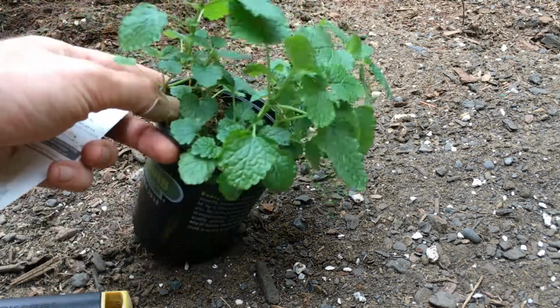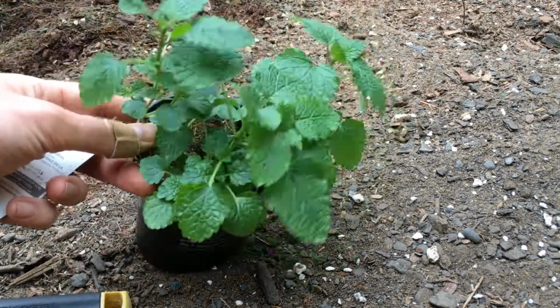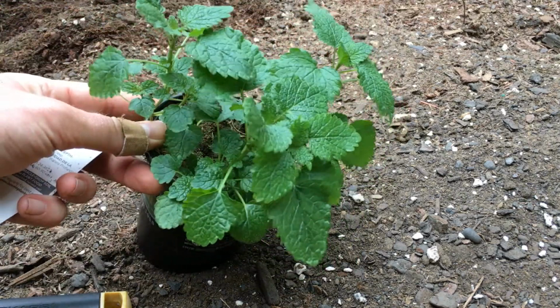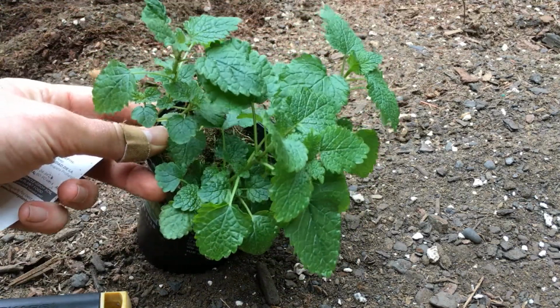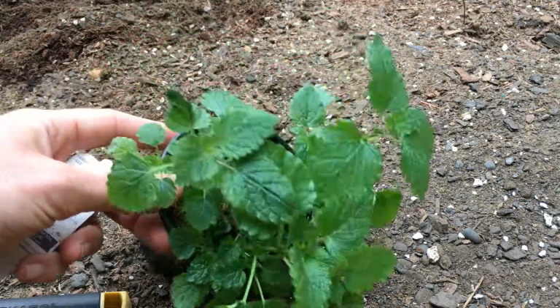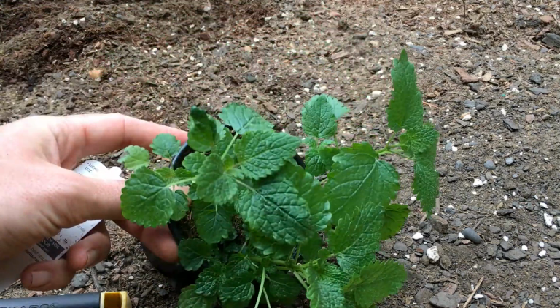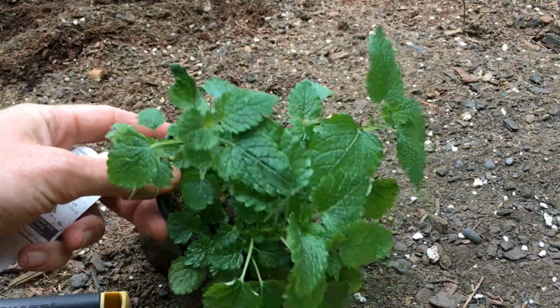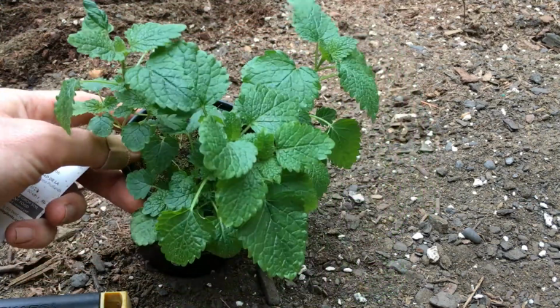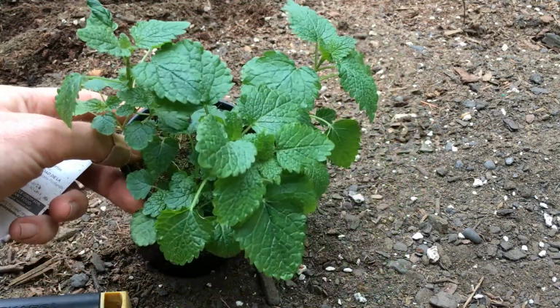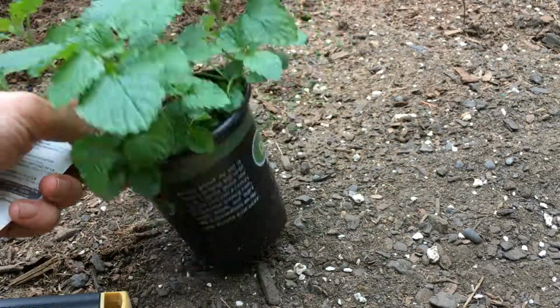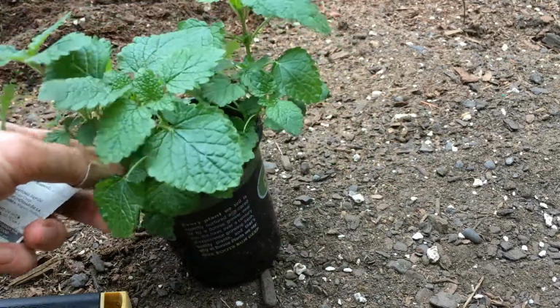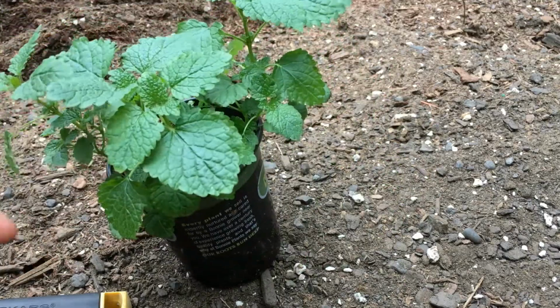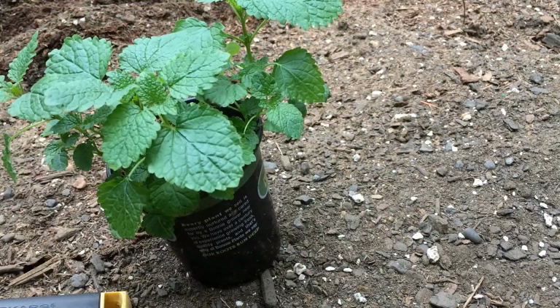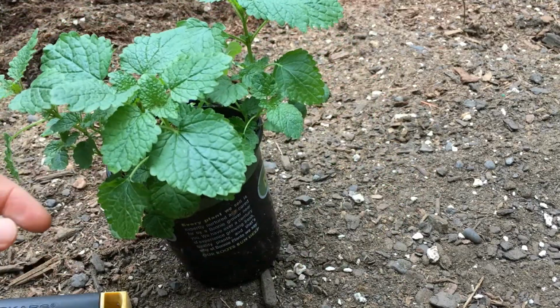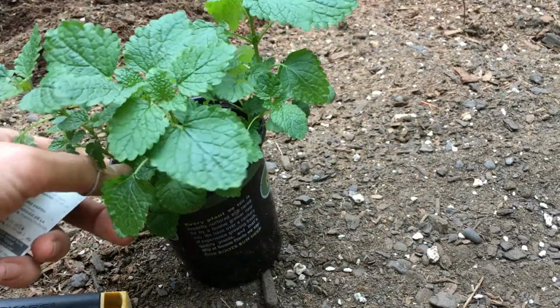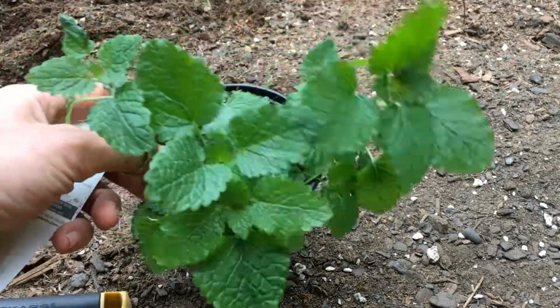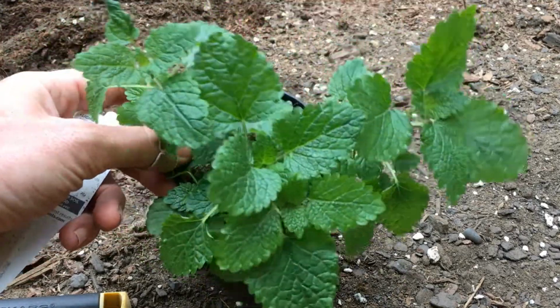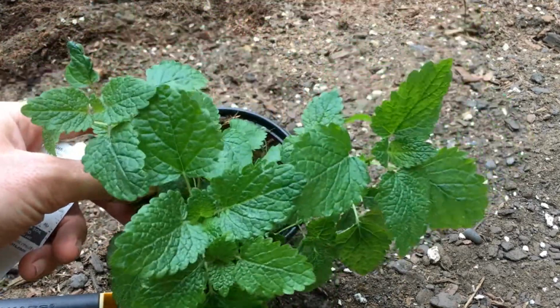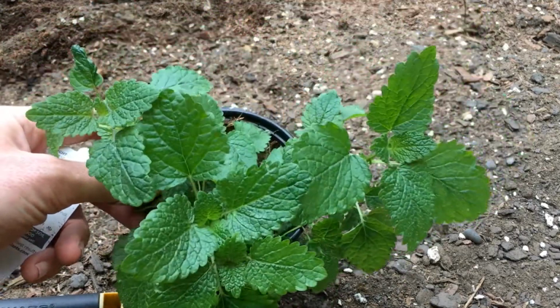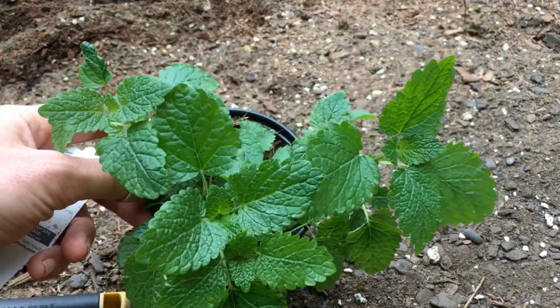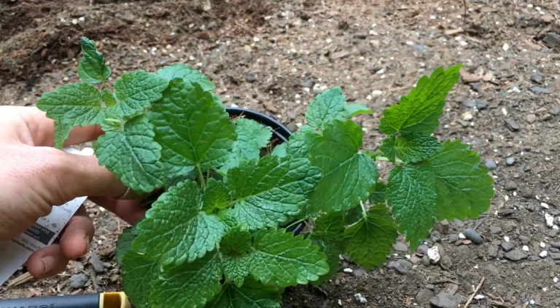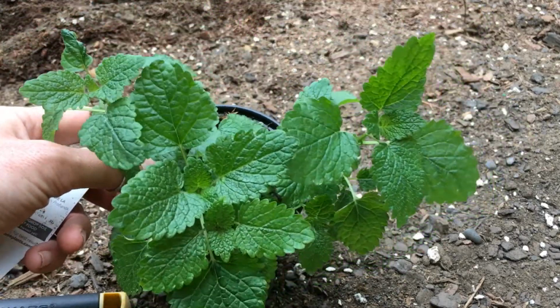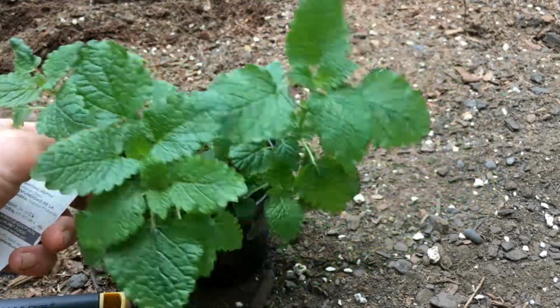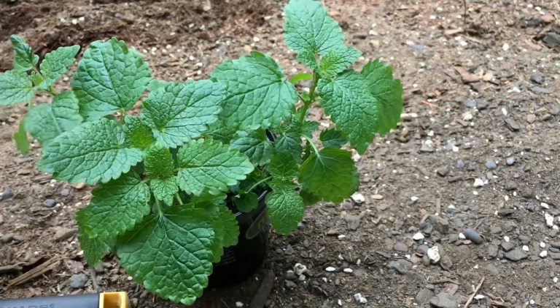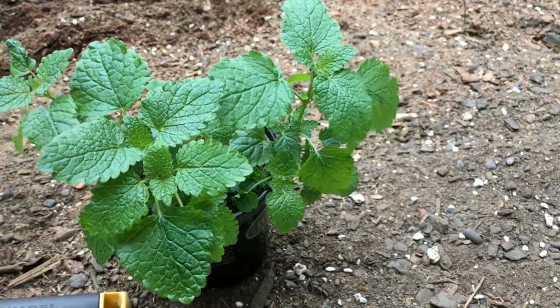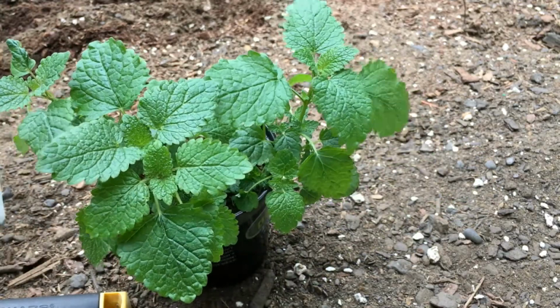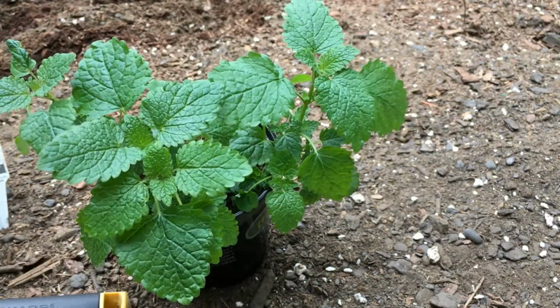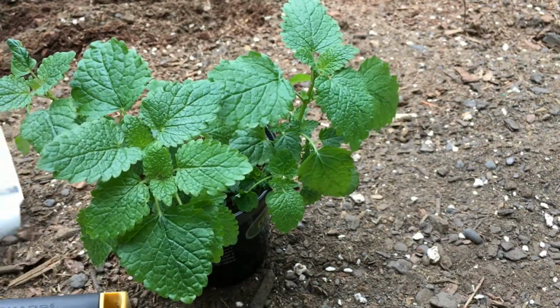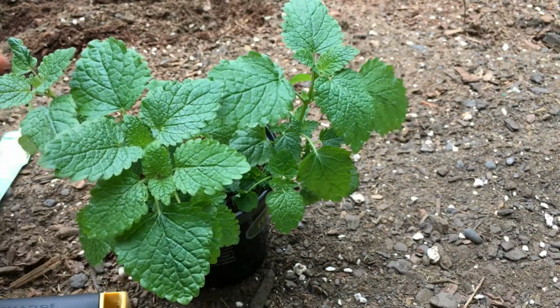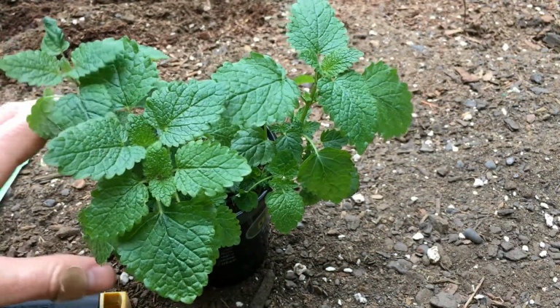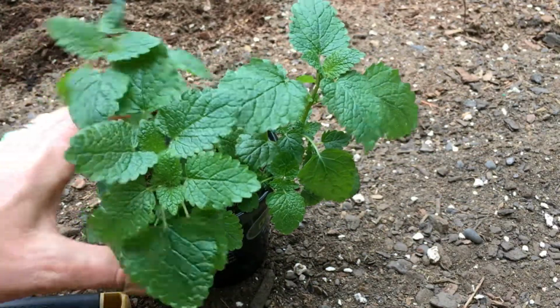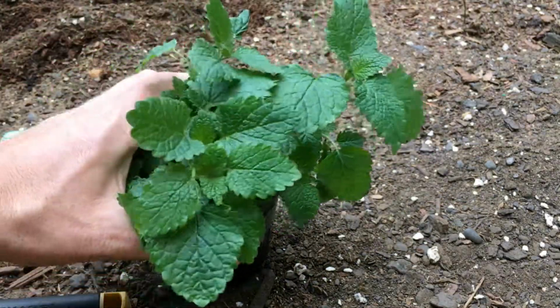Anyway, this is what it looks like — pretty easy plant. I used to grow this back in Houston where I was before and it grew great. It will do ok here too. This plant is pretty versatile.